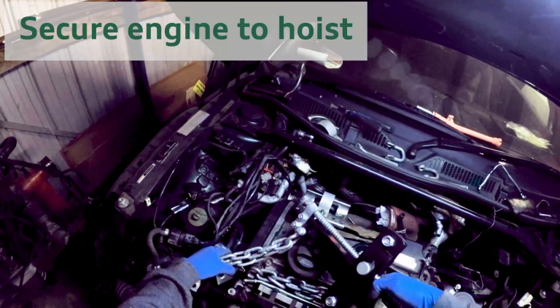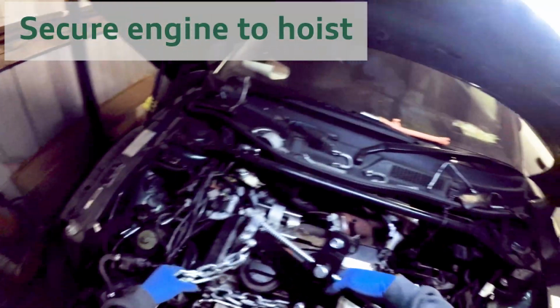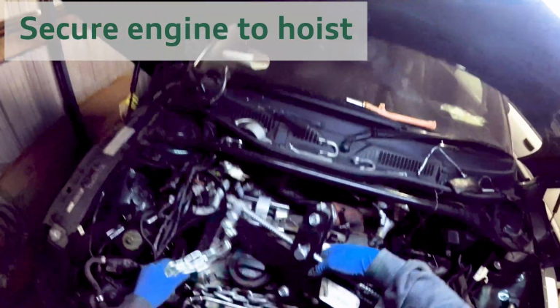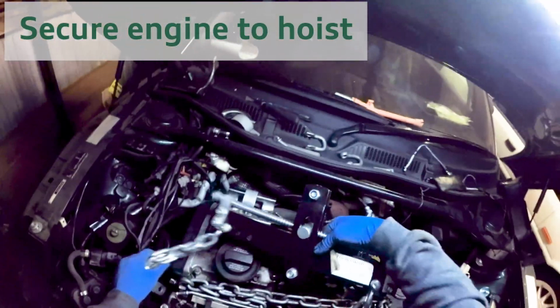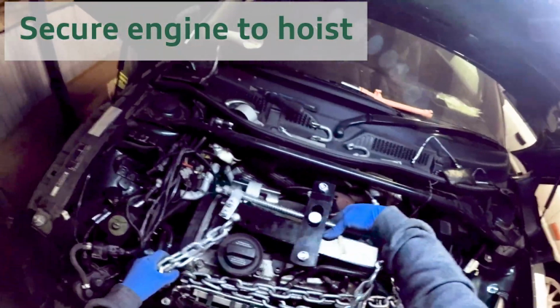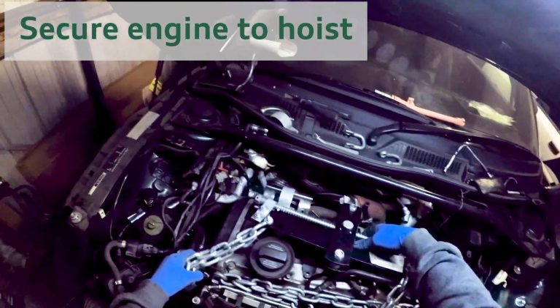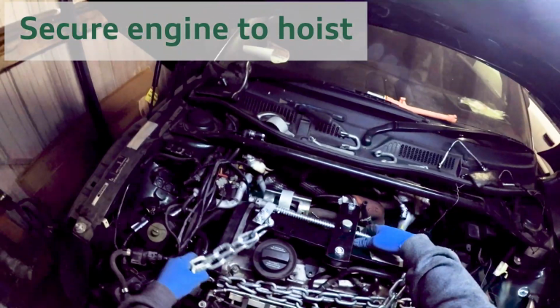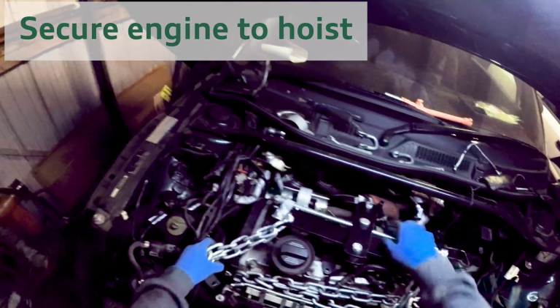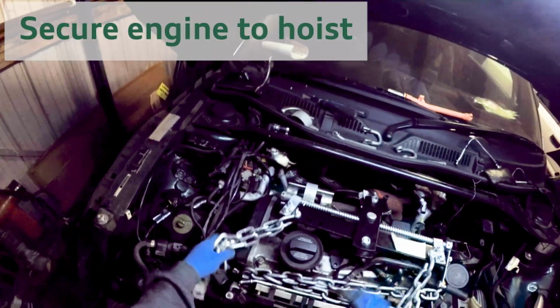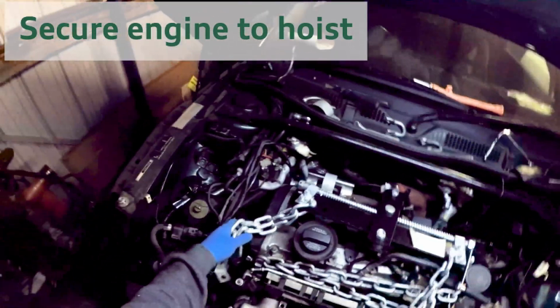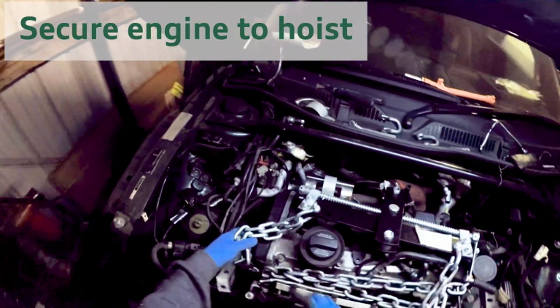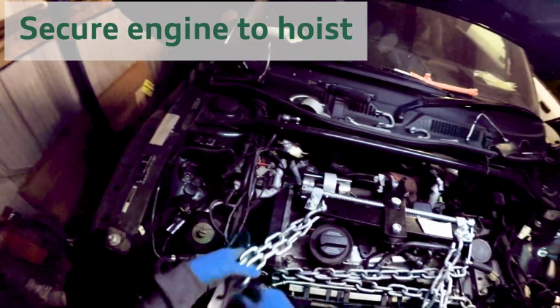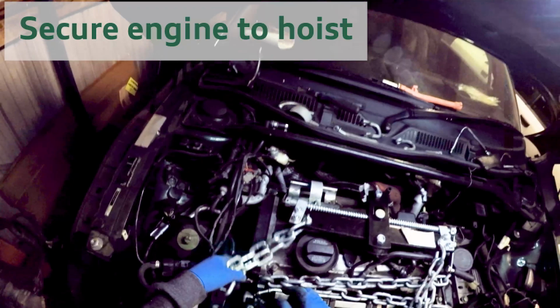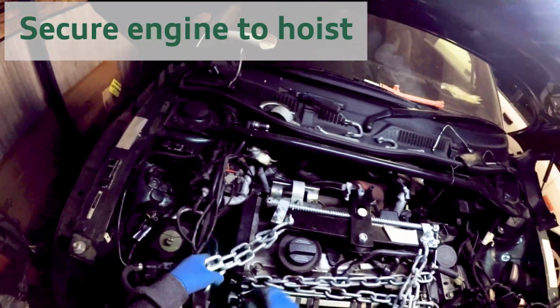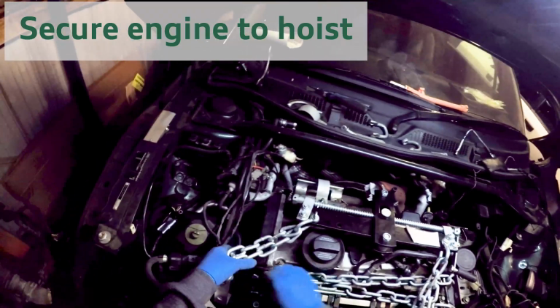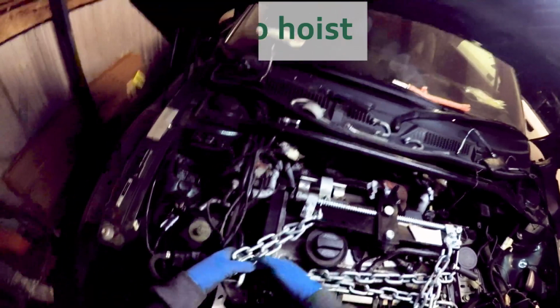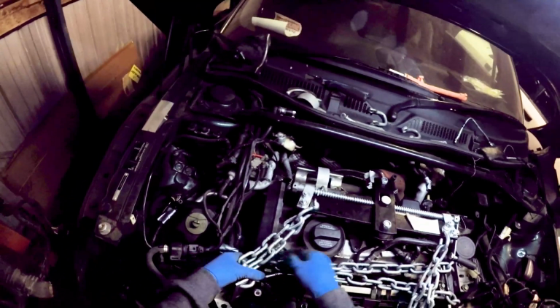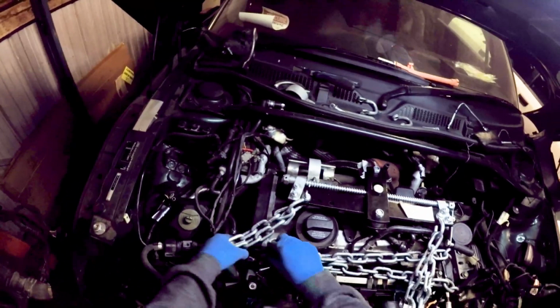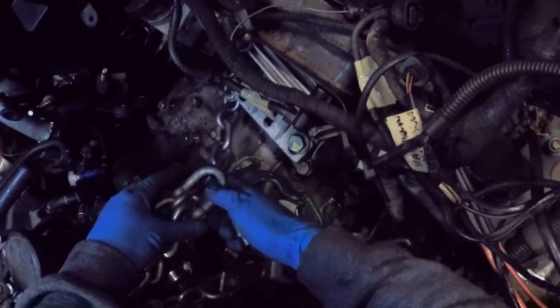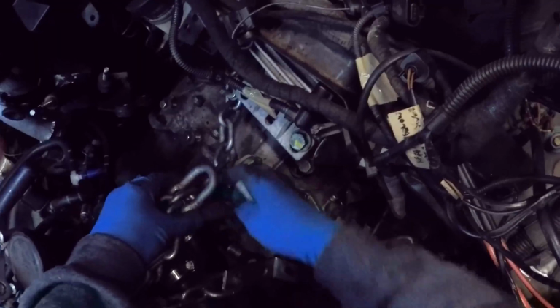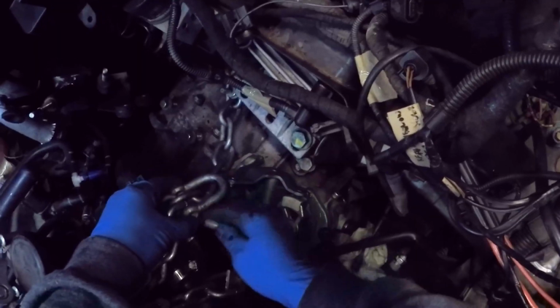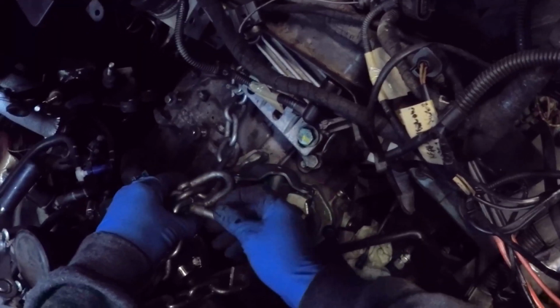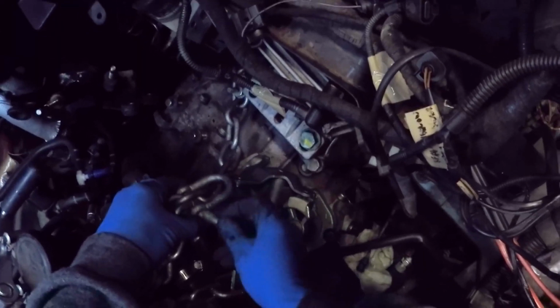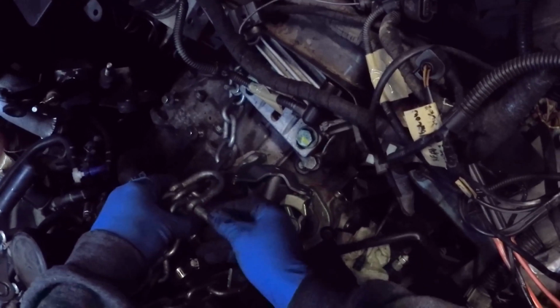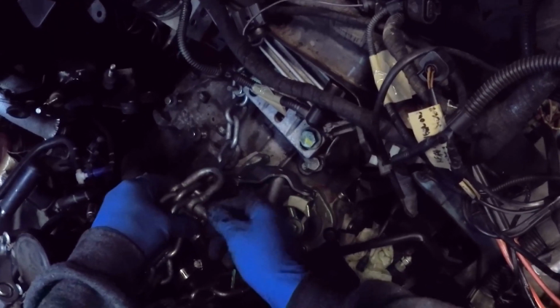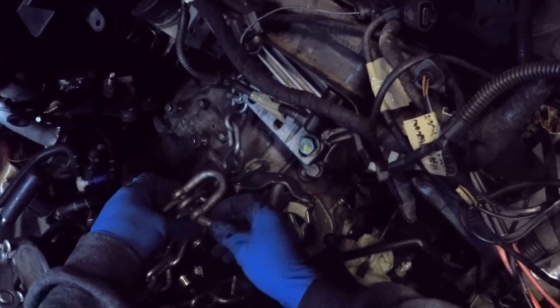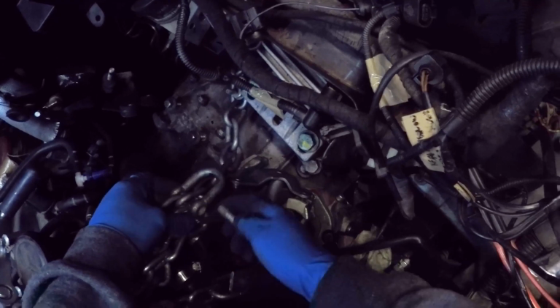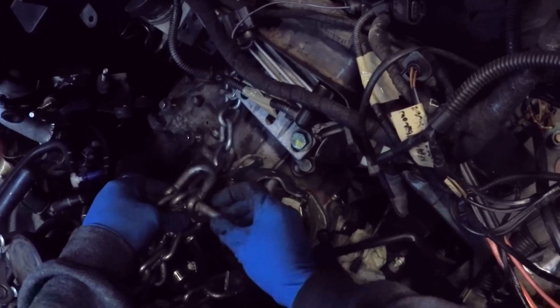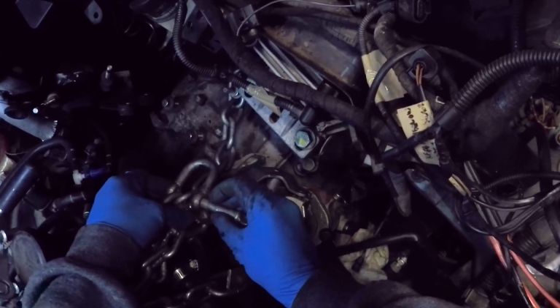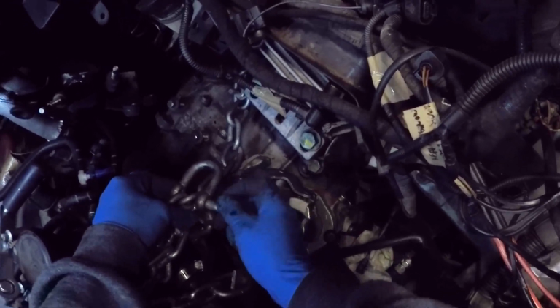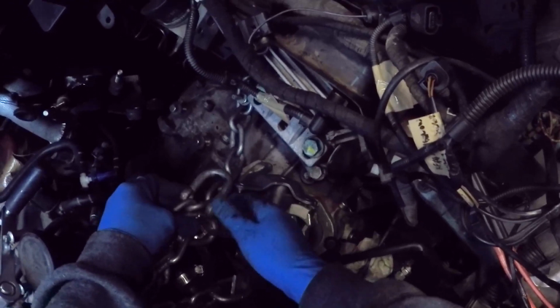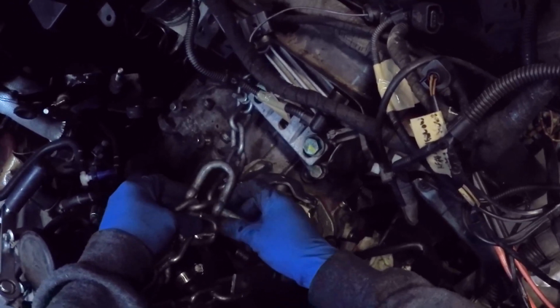With the dog bone mount removed, it's time to support the engine with the hoist. This is where I like to use an engine leveller as it makes life easier when pulling the engine out, especially when you're doing this job on your own.